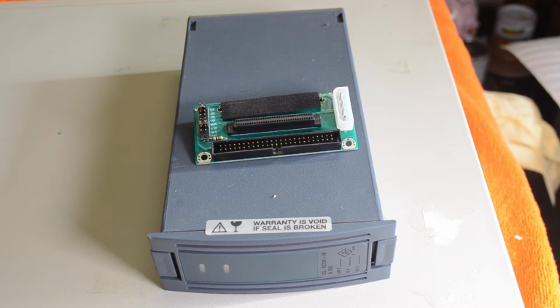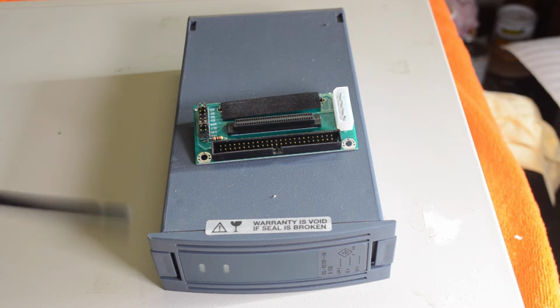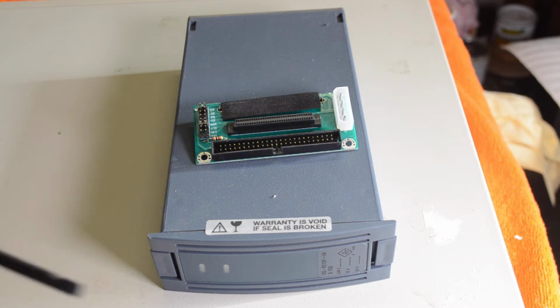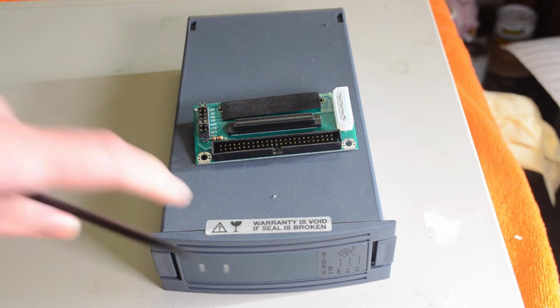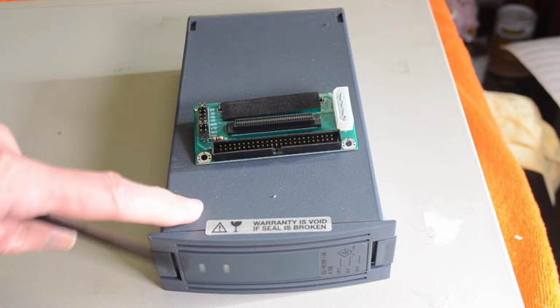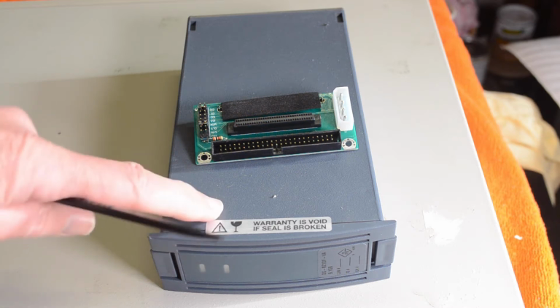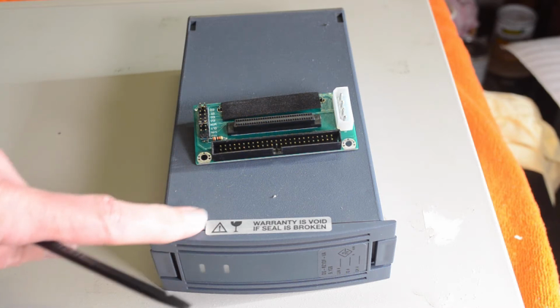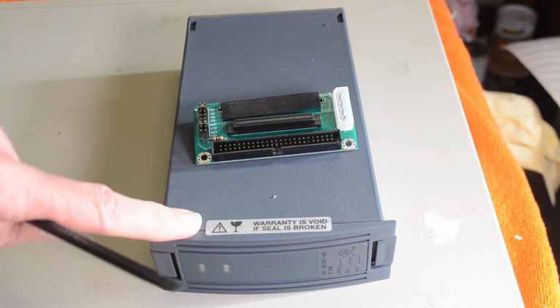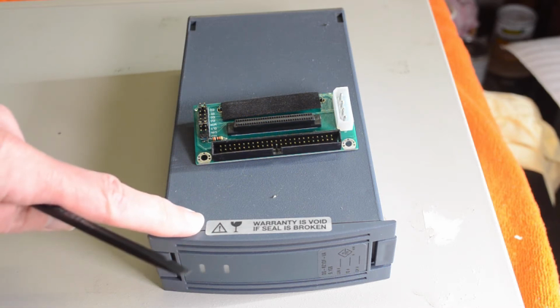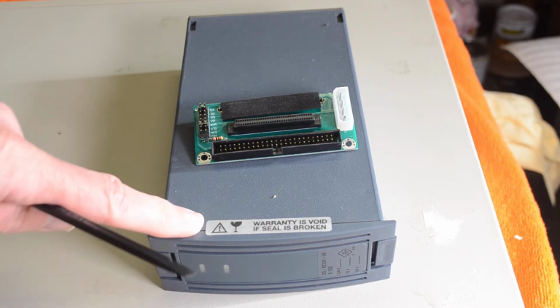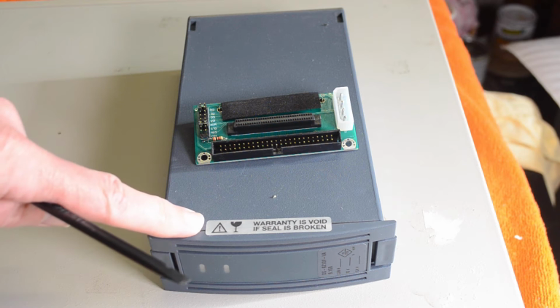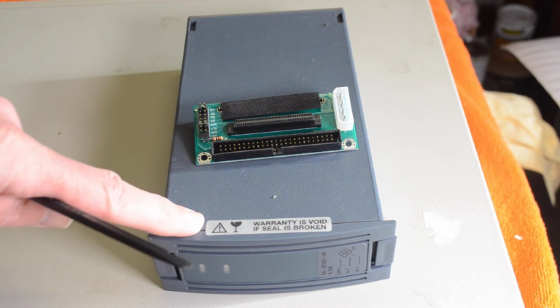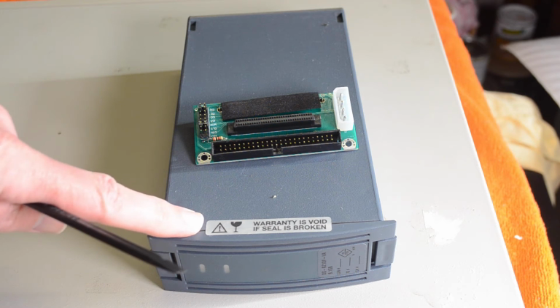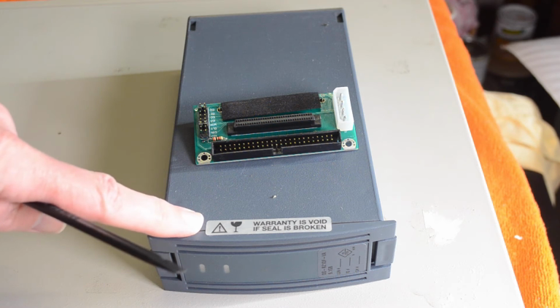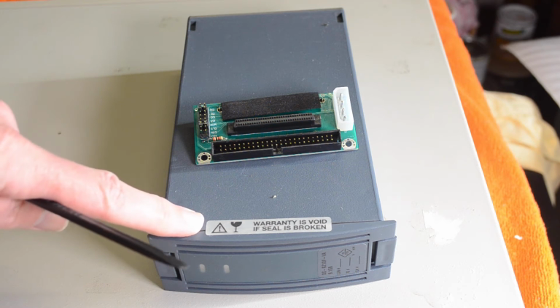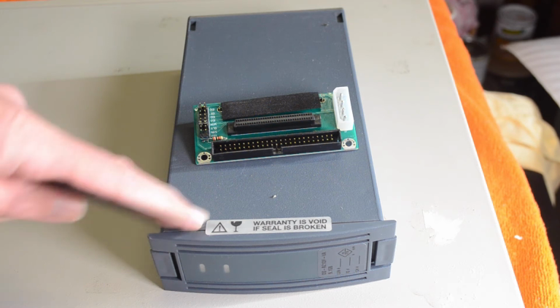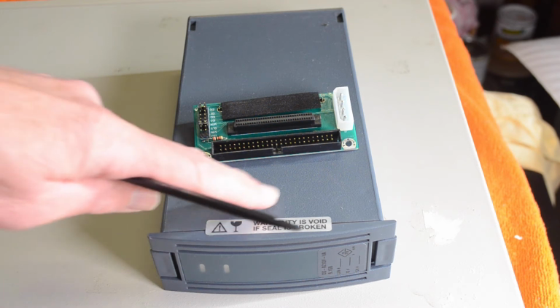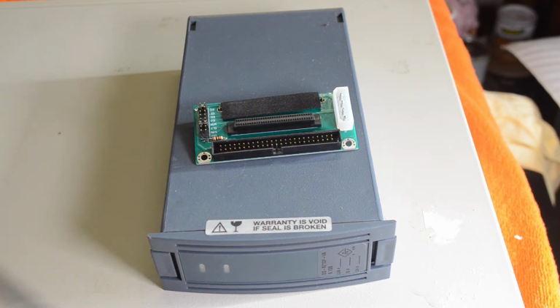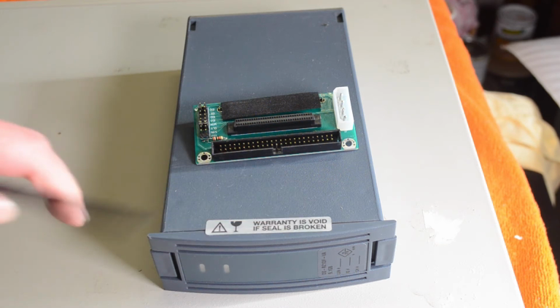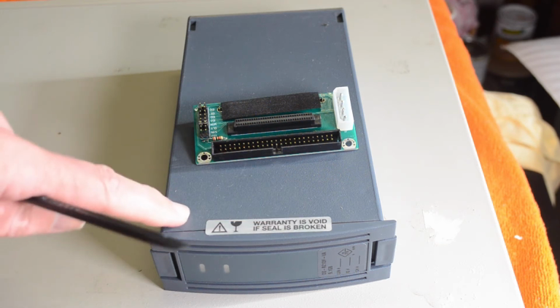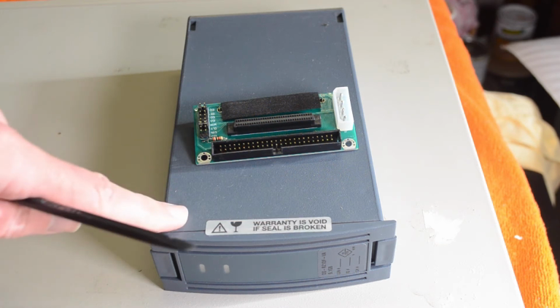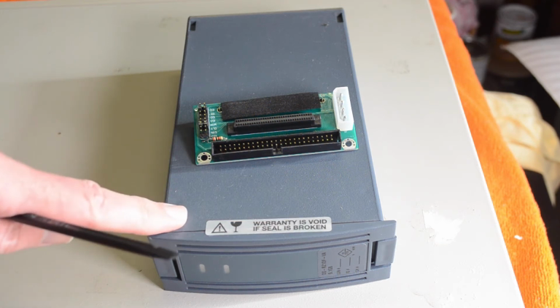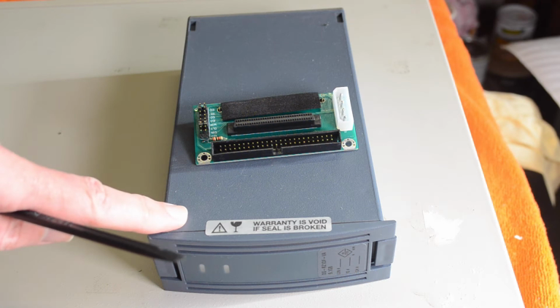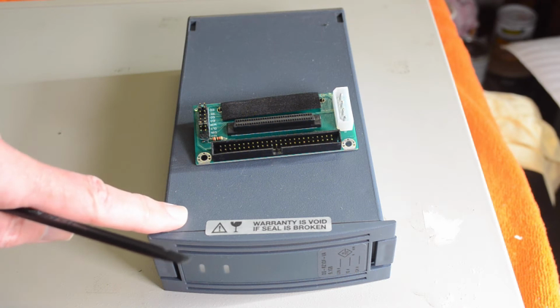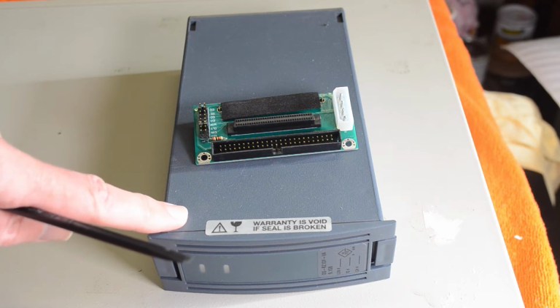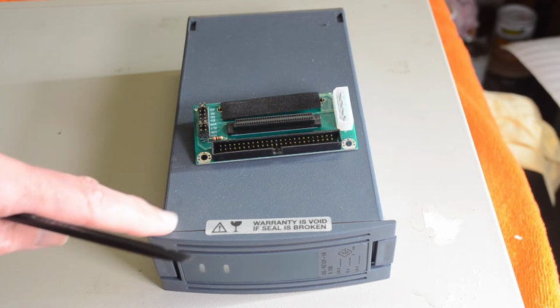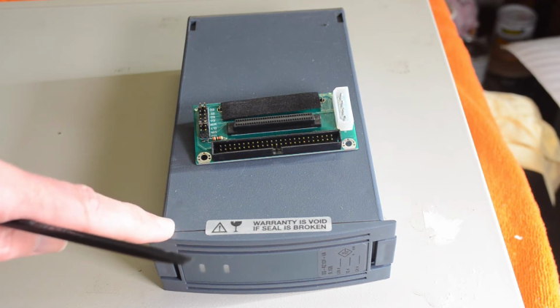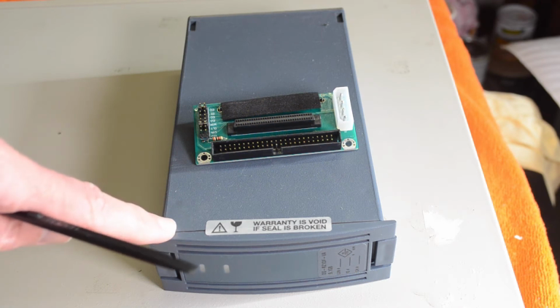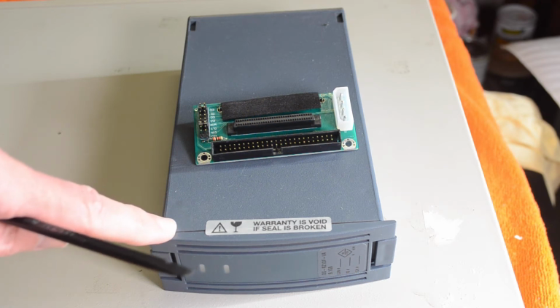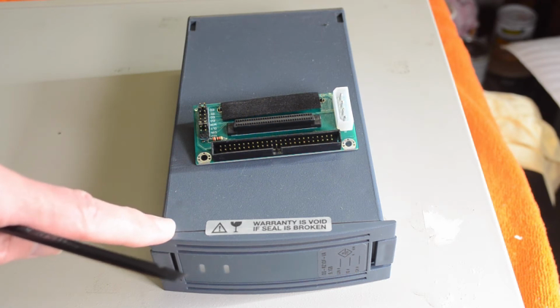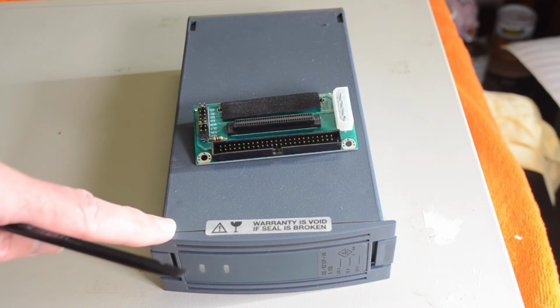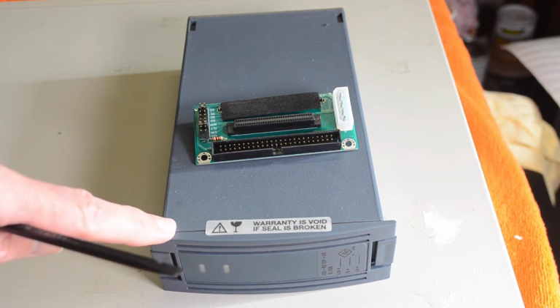I do have however quite a few of these brick-style — I think they're called StorageWorks — drives that are 9GB, 18GB, 36GB, so they're quite a bit bigger.